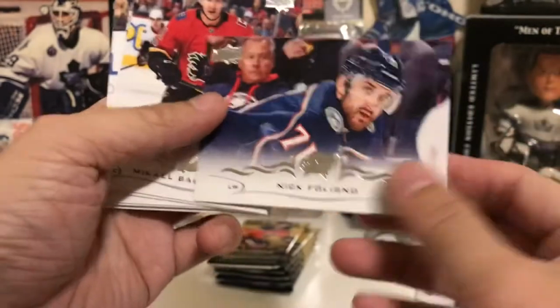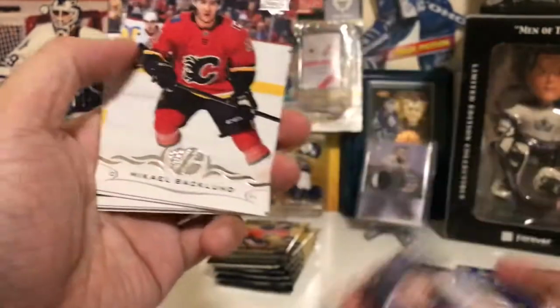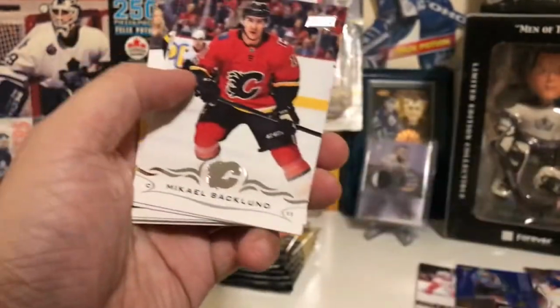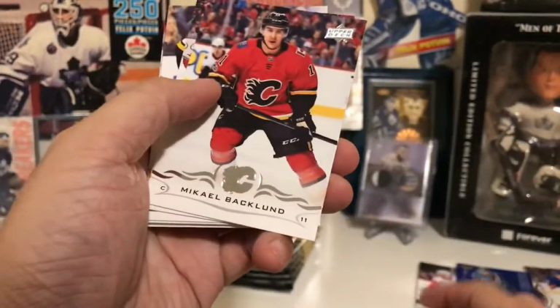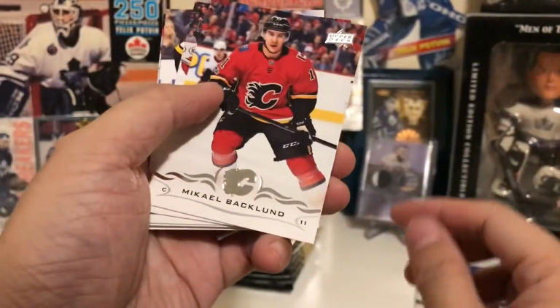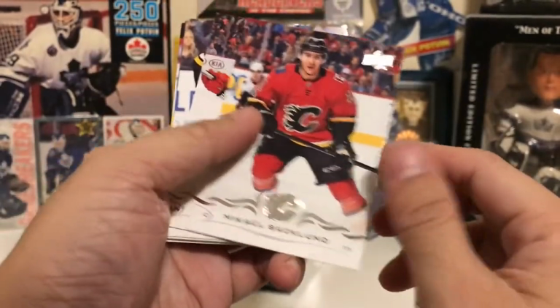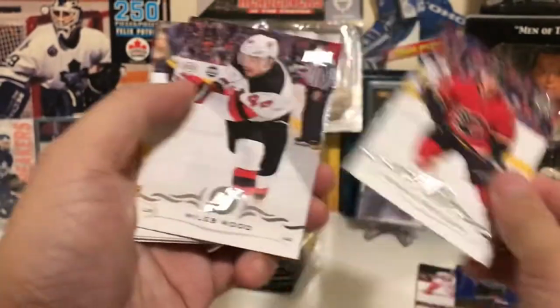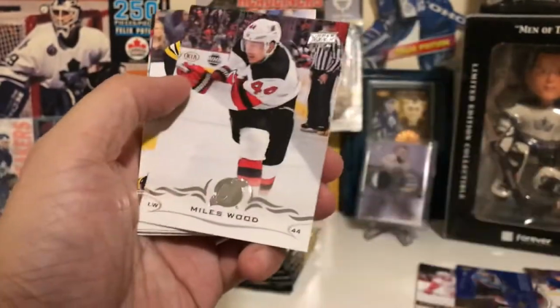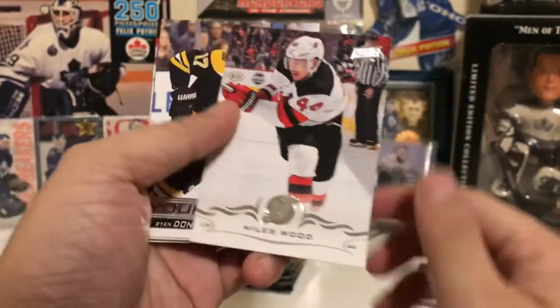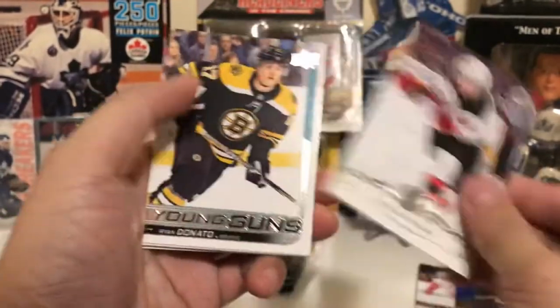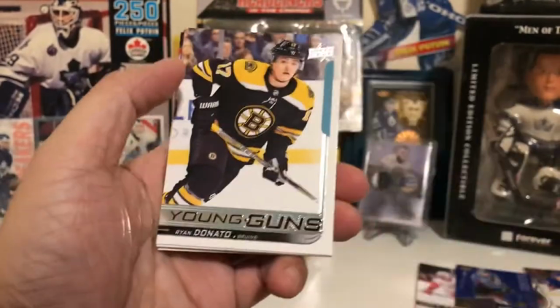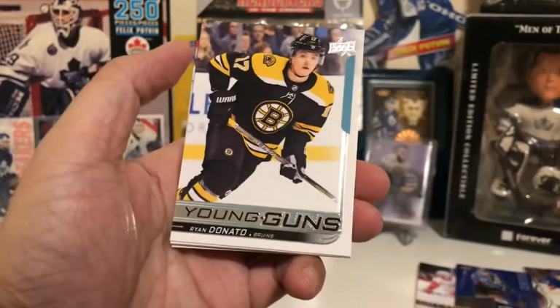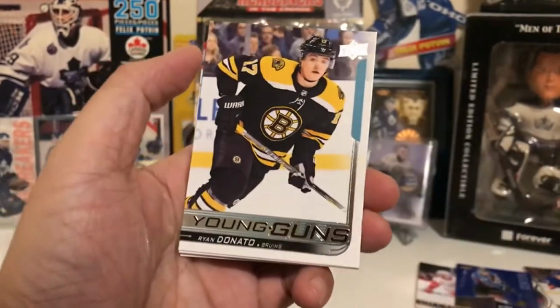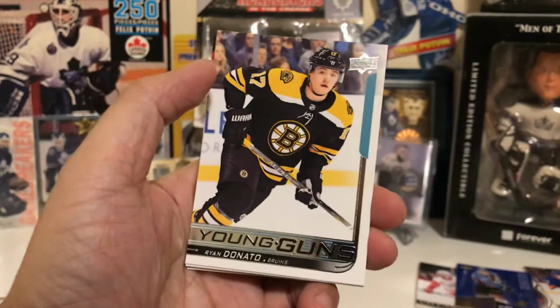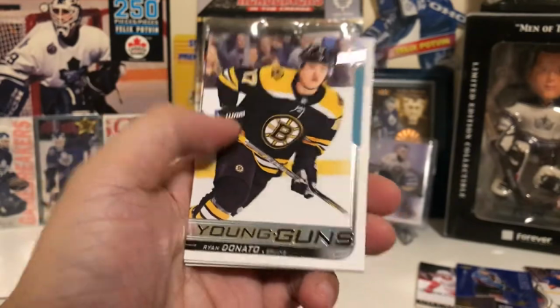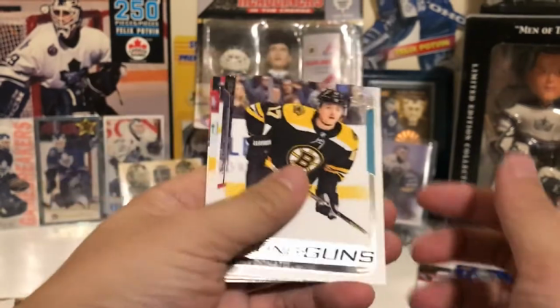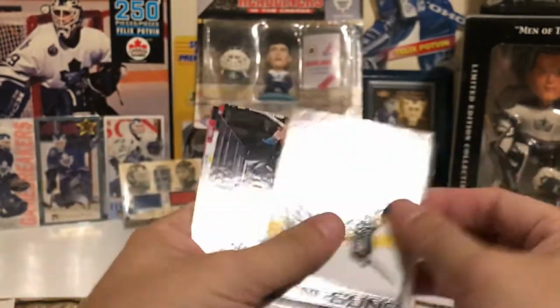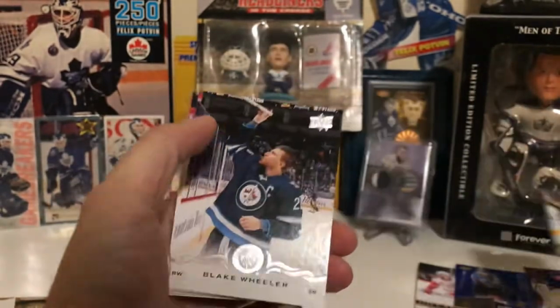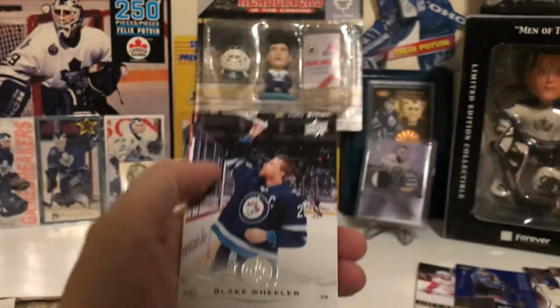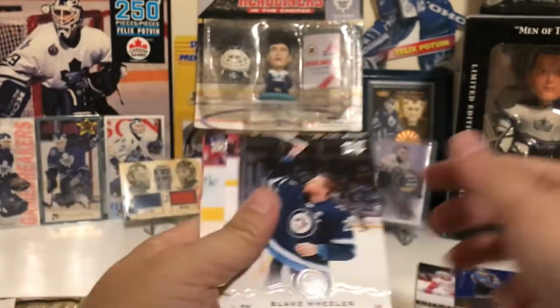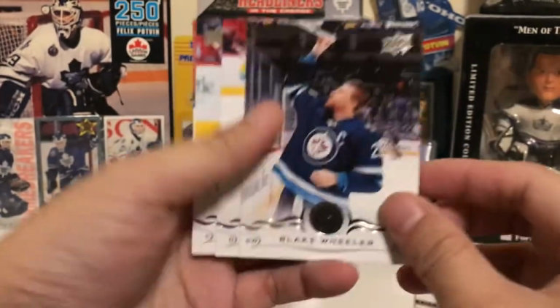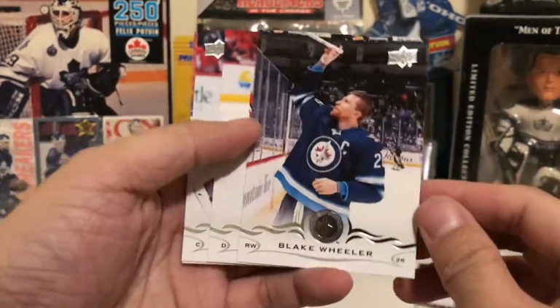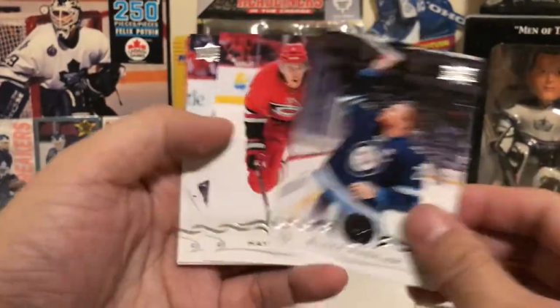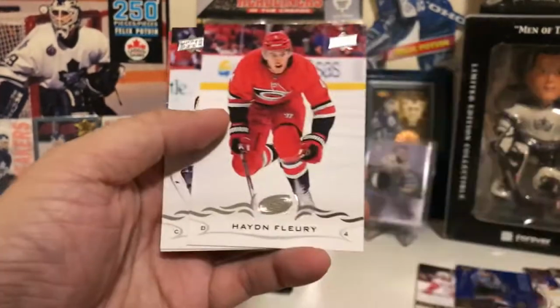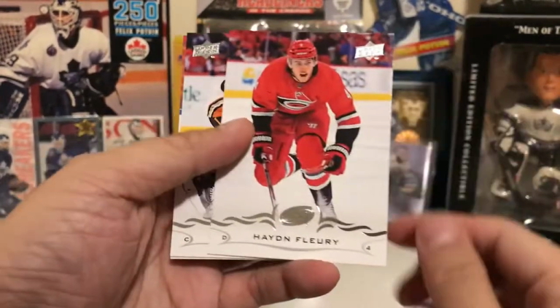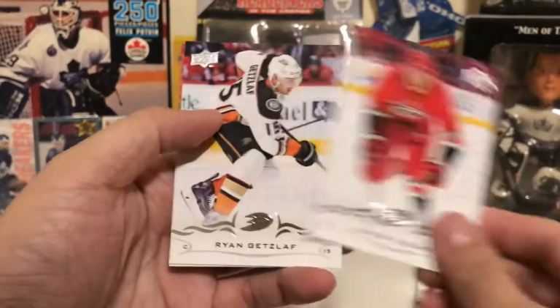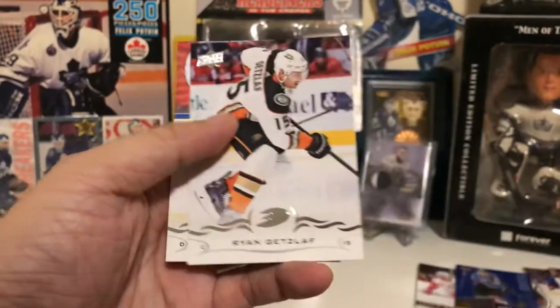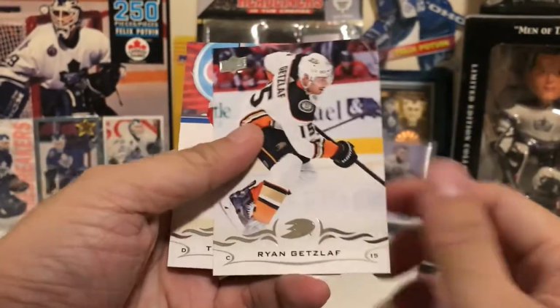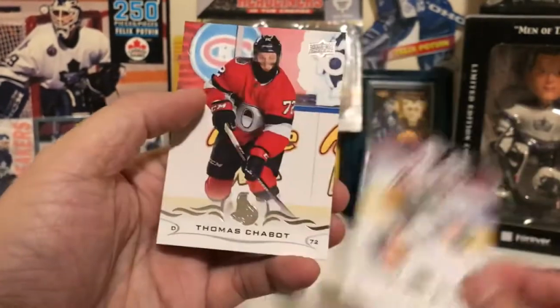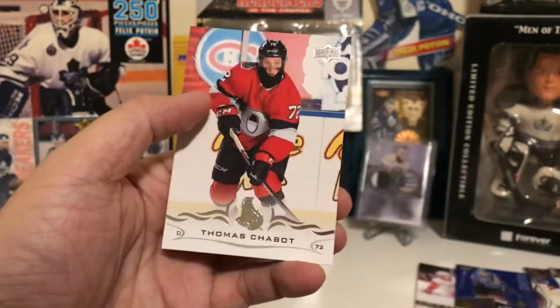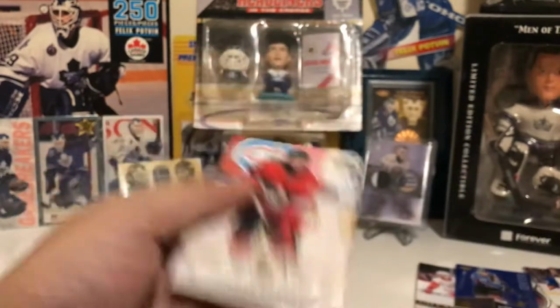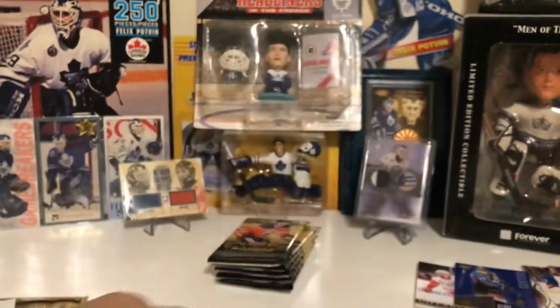We pull here: Nick Foligno, Mikael Backlund, Miles Wood, Ryan Donato — that's our second young gun — Blake Wheeler, Fleury, Getzlaf, and Shabot.